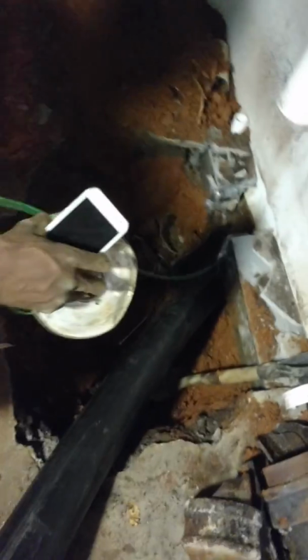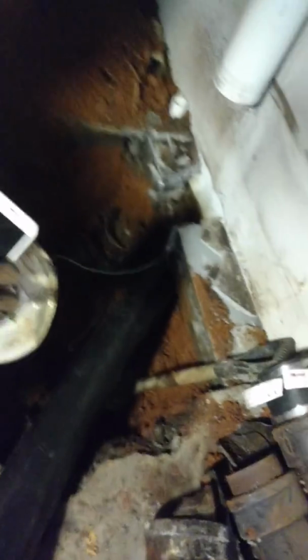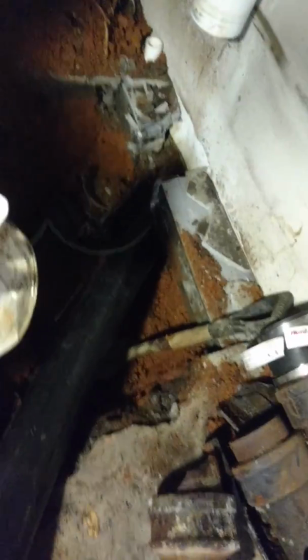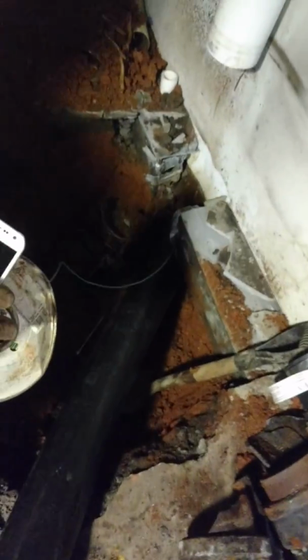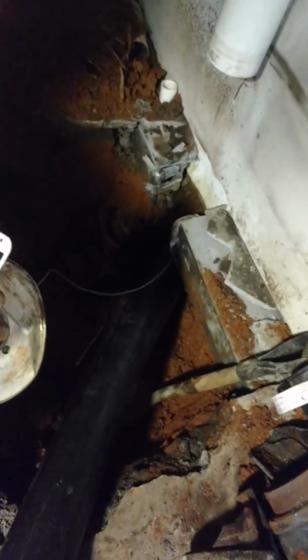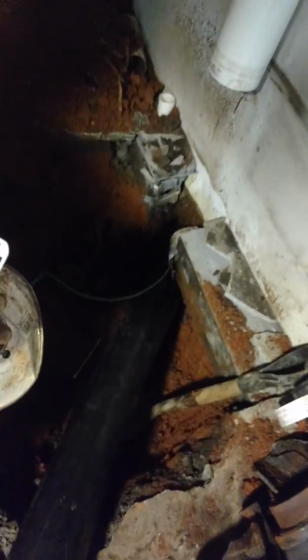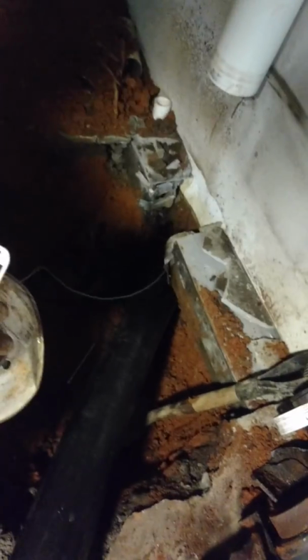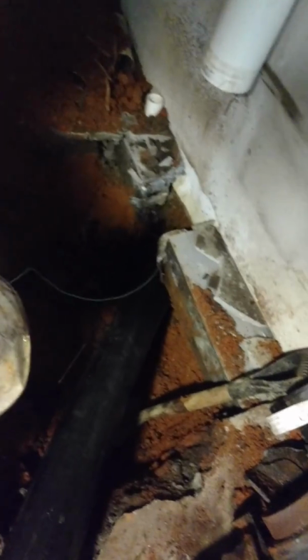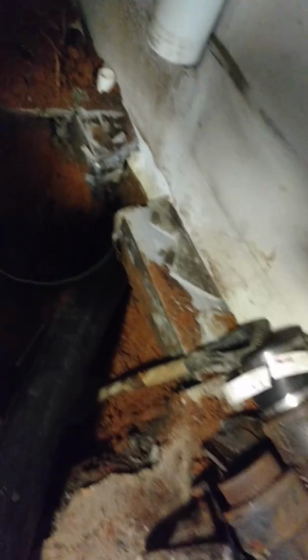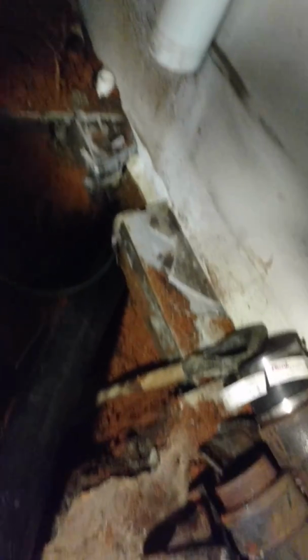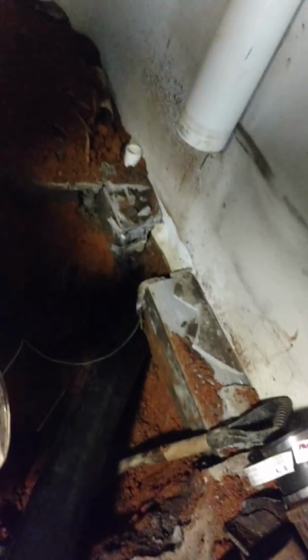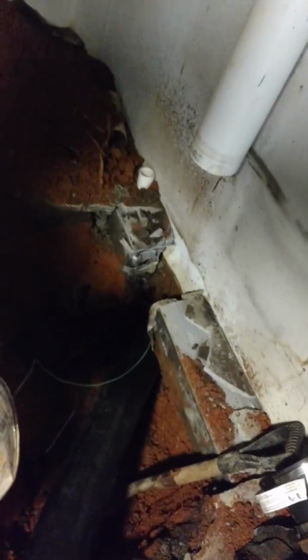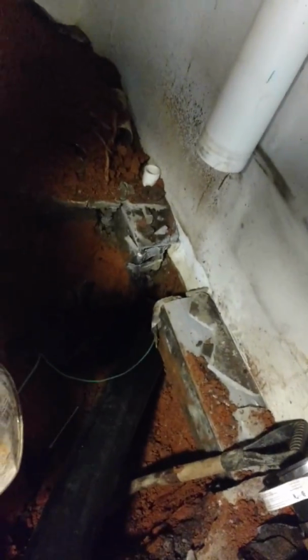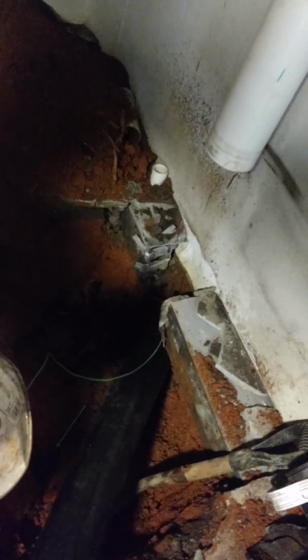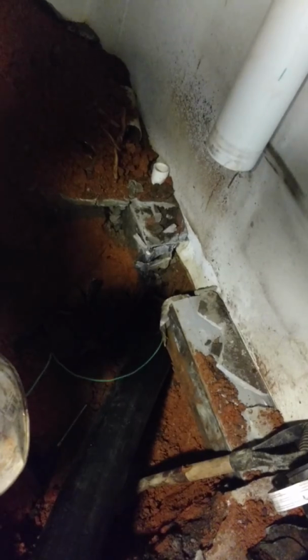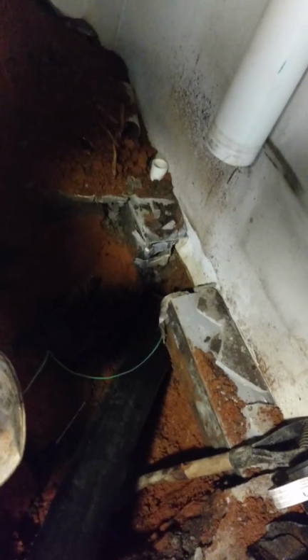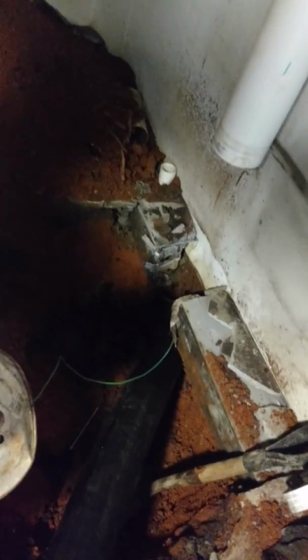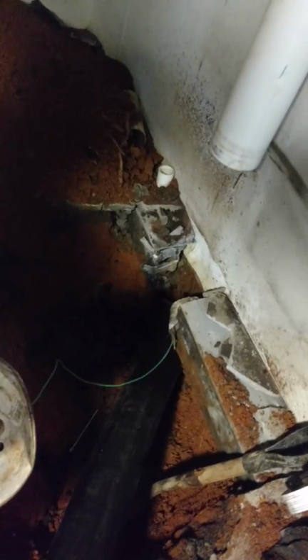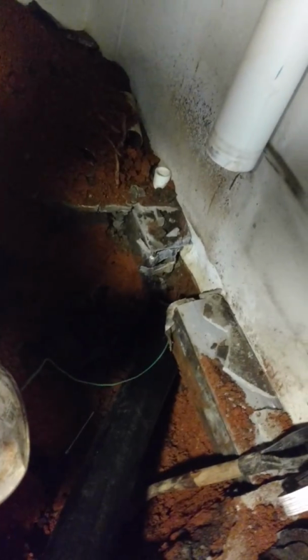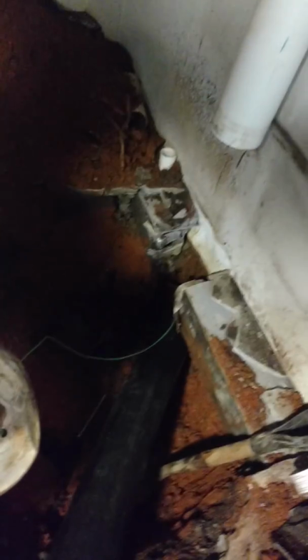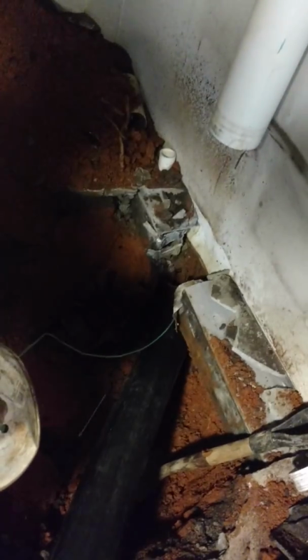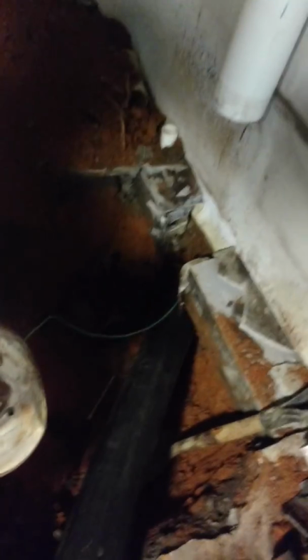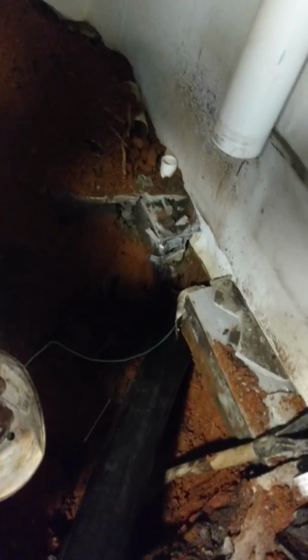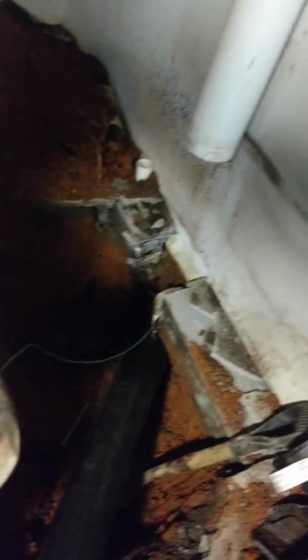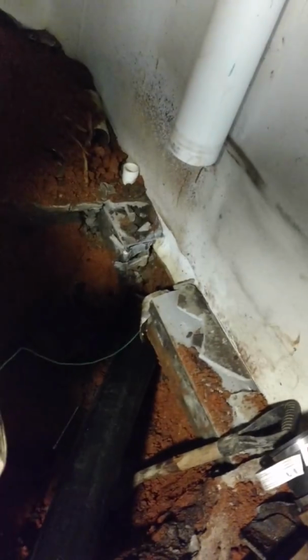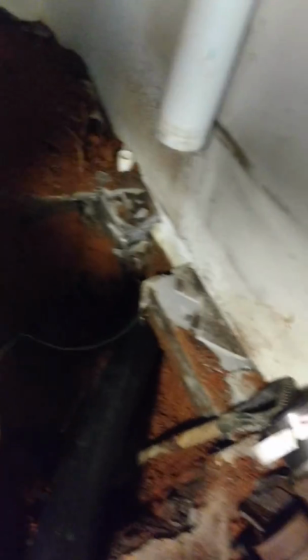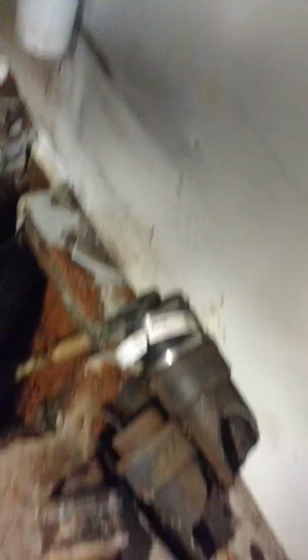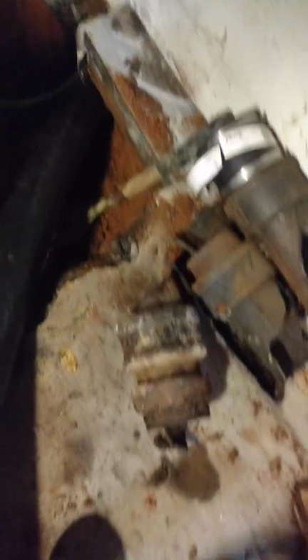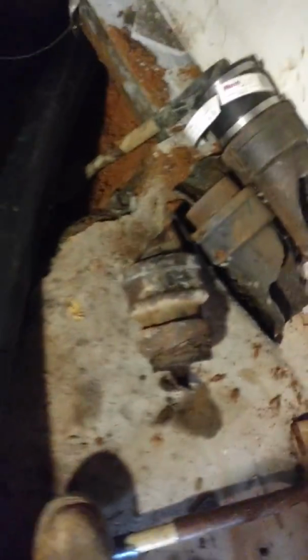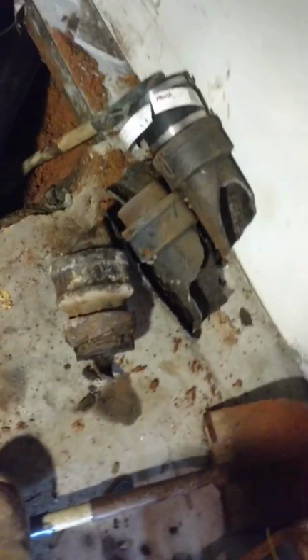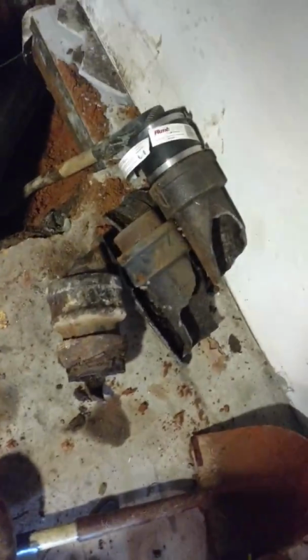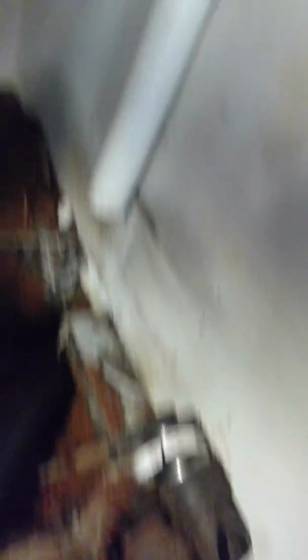Here you can see we're pulling down through the foundation. They do have a B-Dry system that we're not going to really affect. That was like that when we got here. We broke all this out.